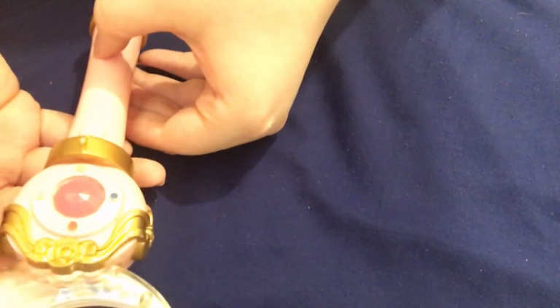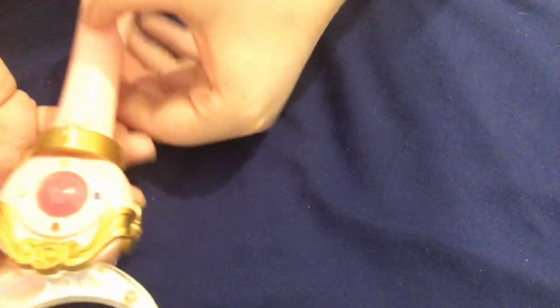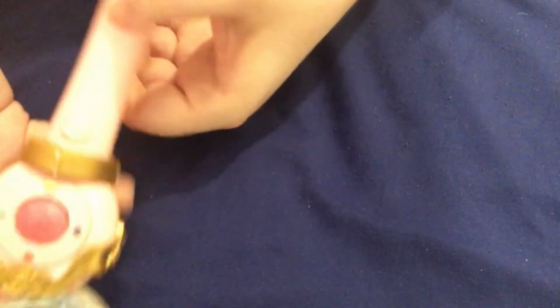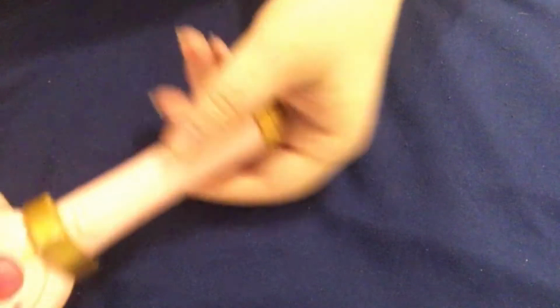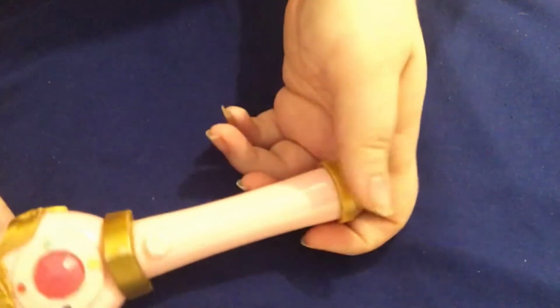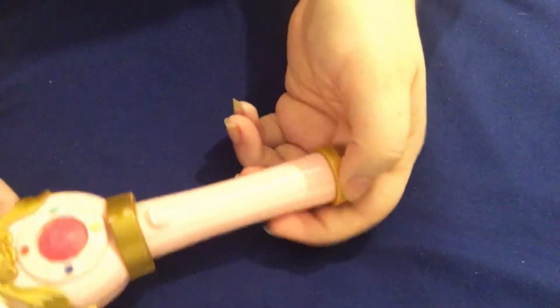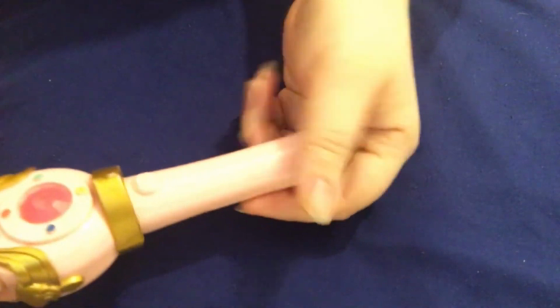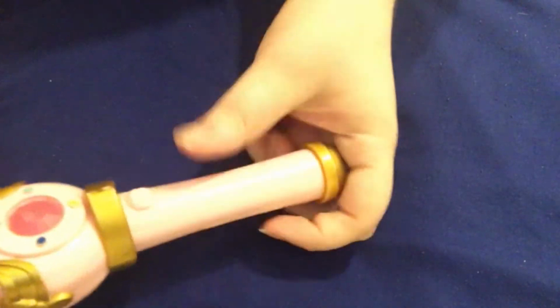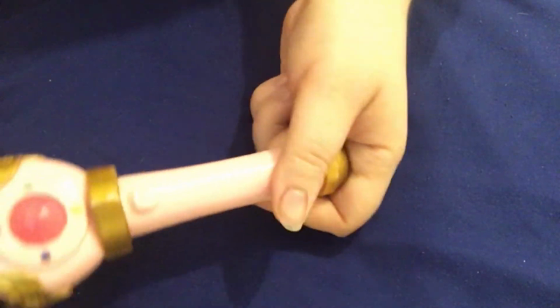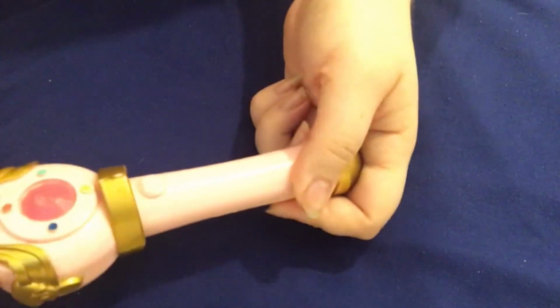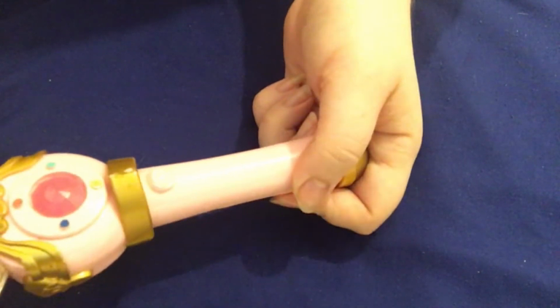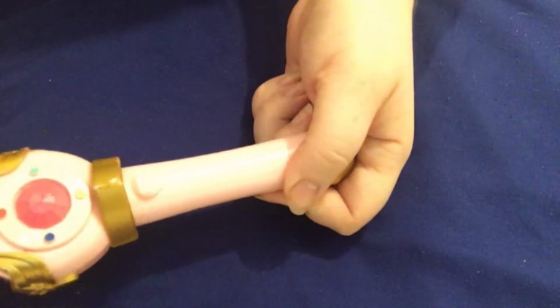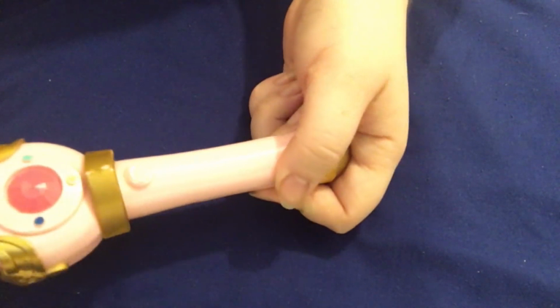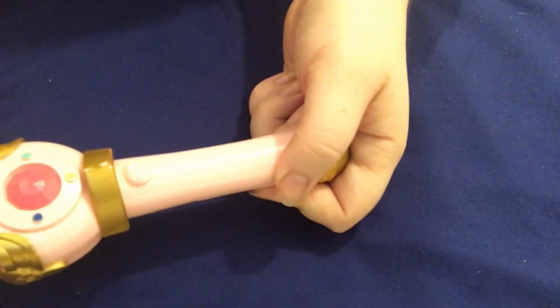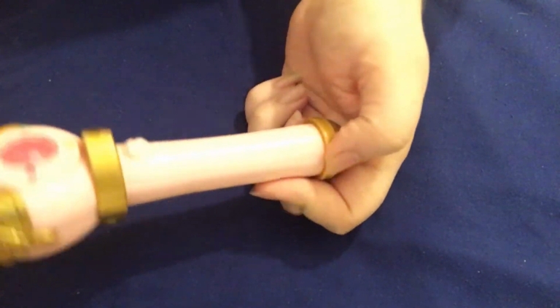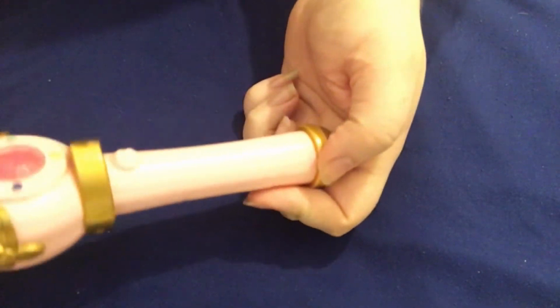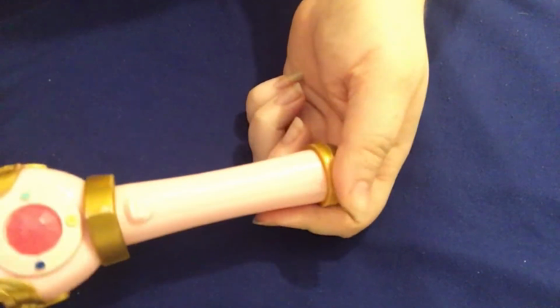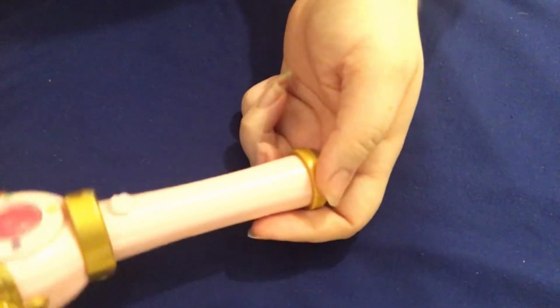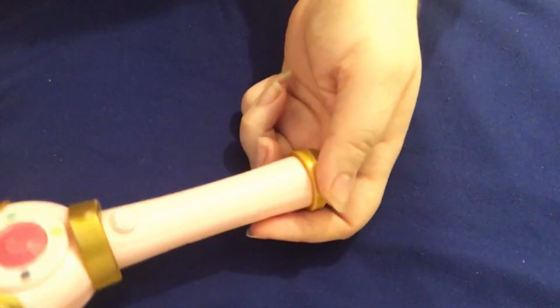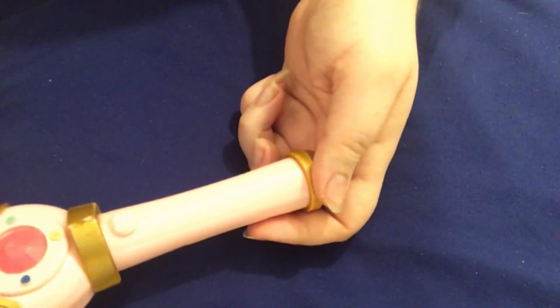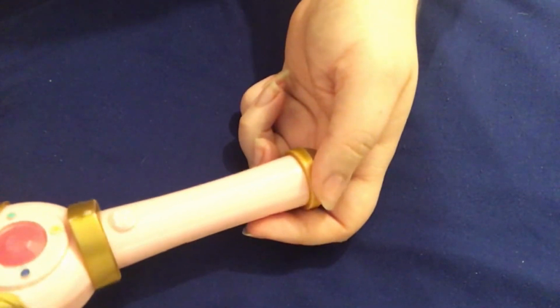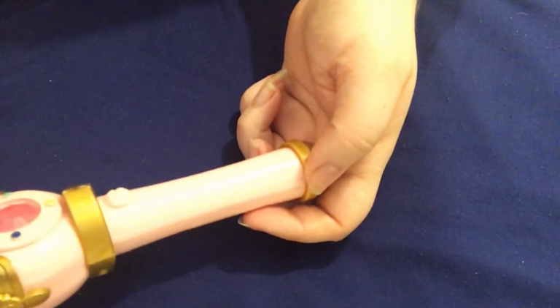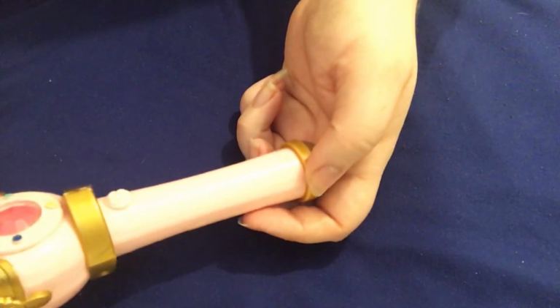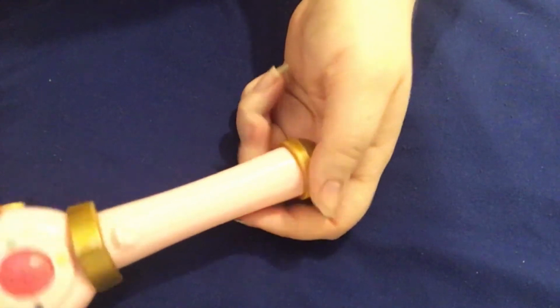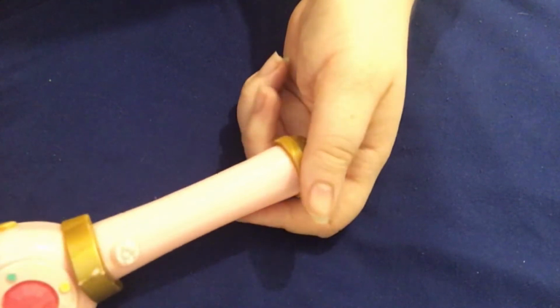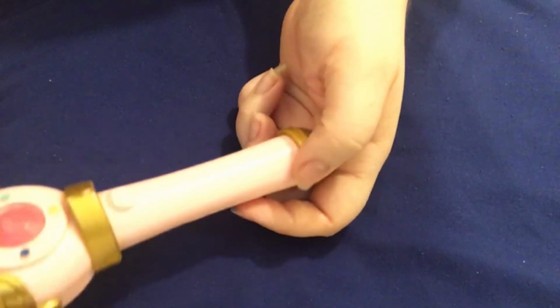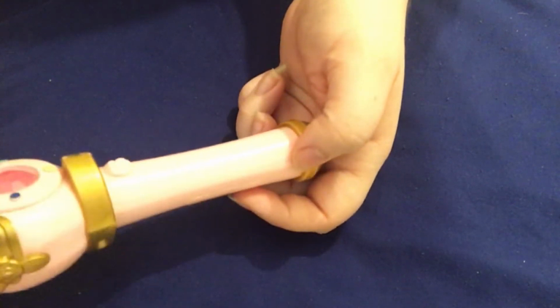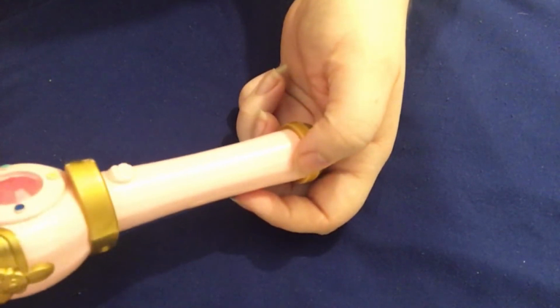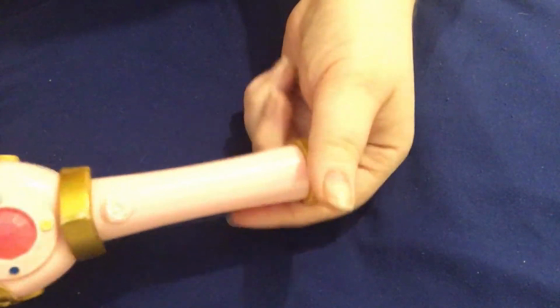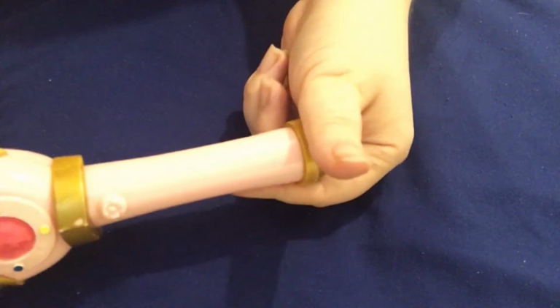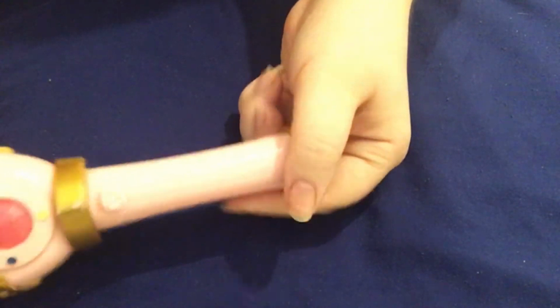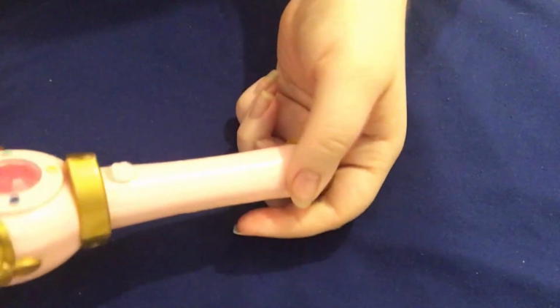Well, thank you guys for watching, even though this was a fail of a wand unboxing. I'll see you guys in the next video — see ya!